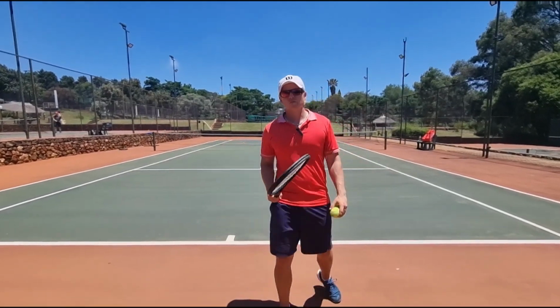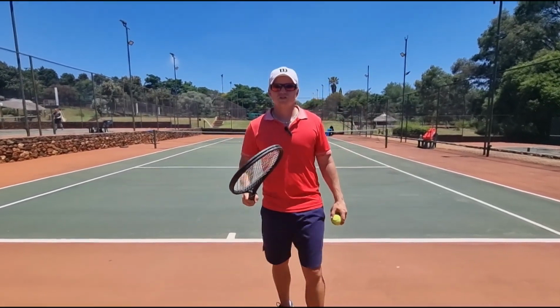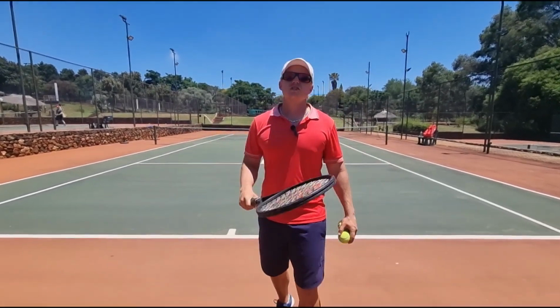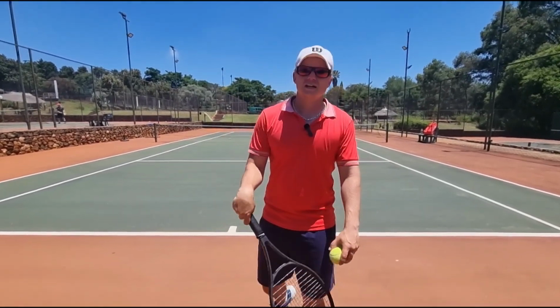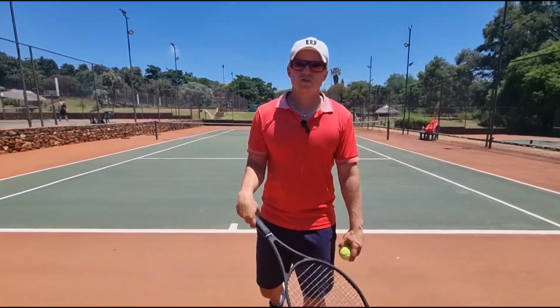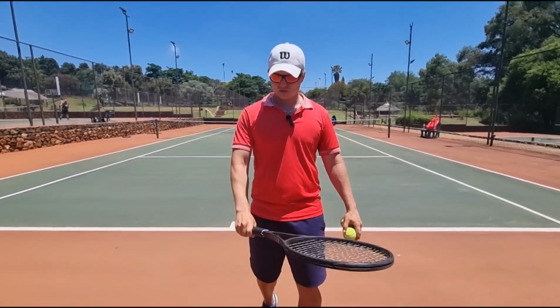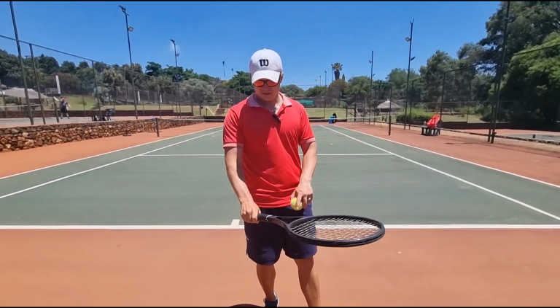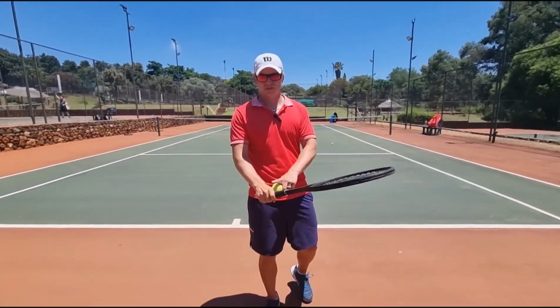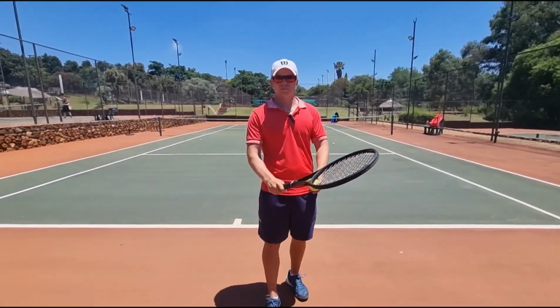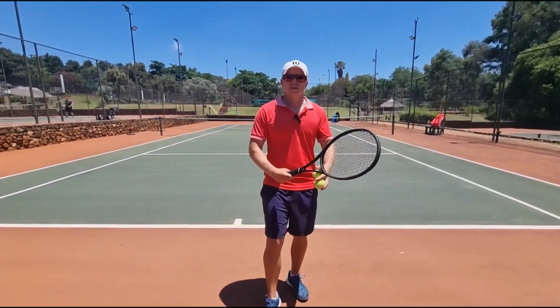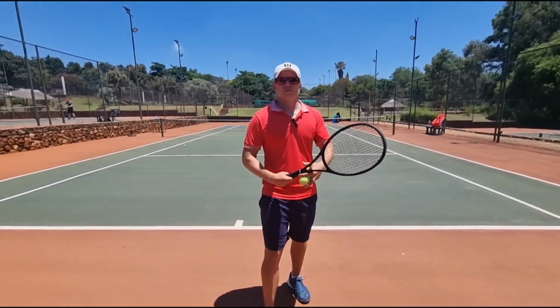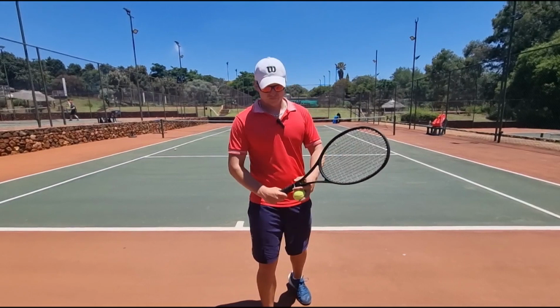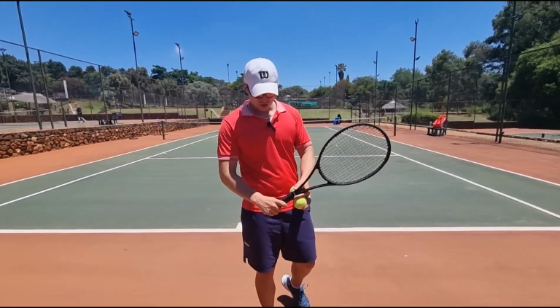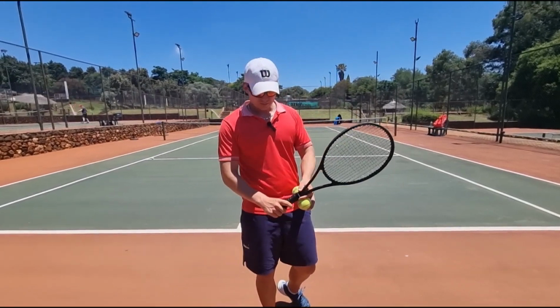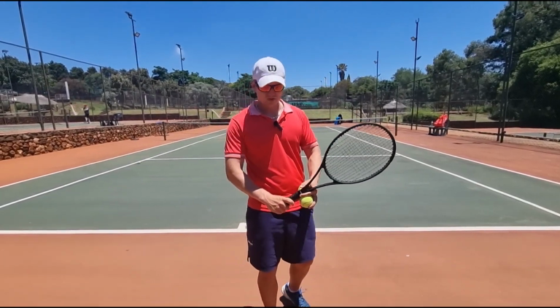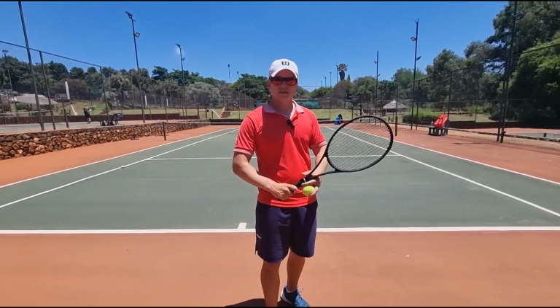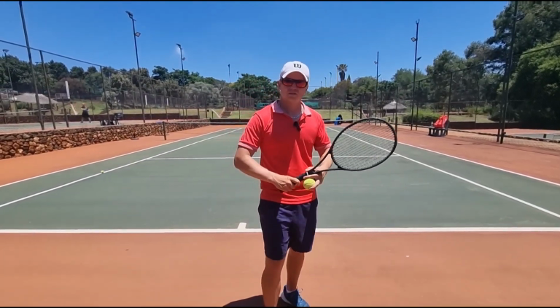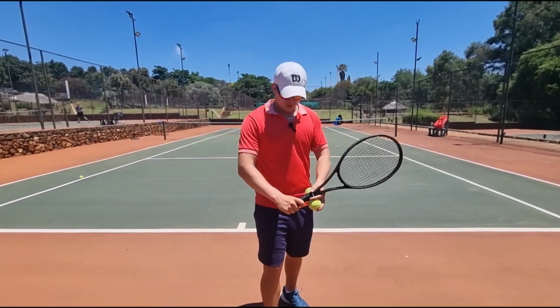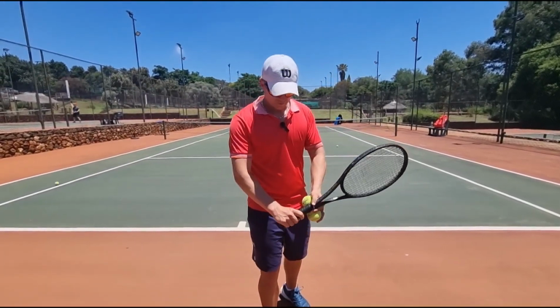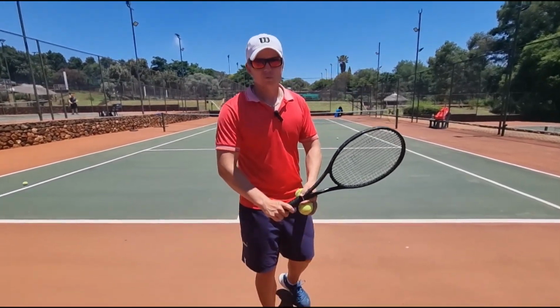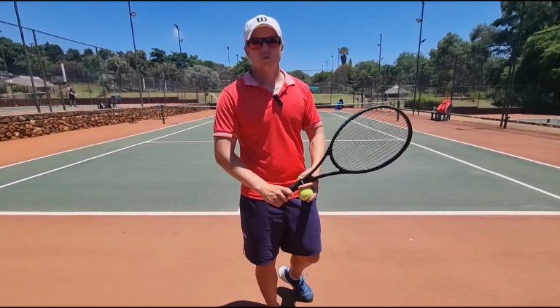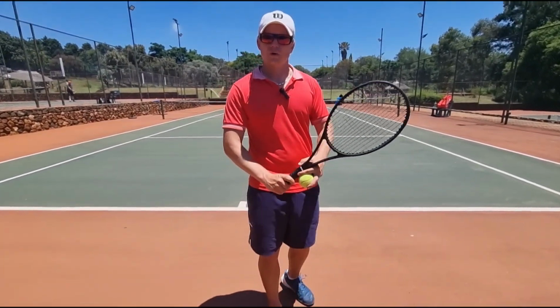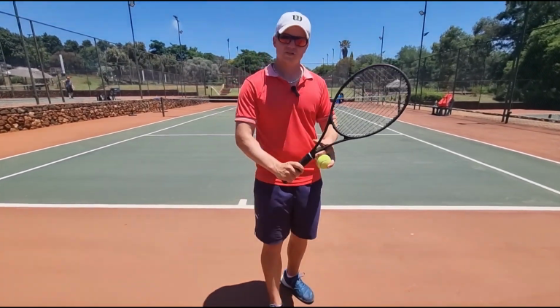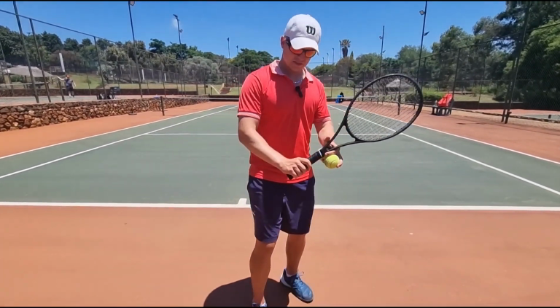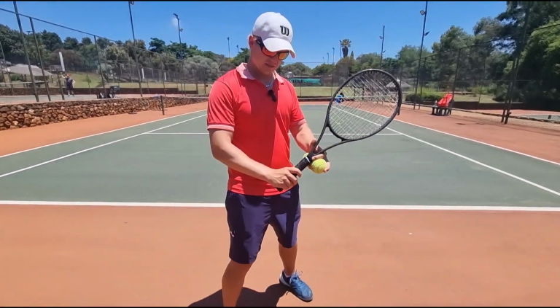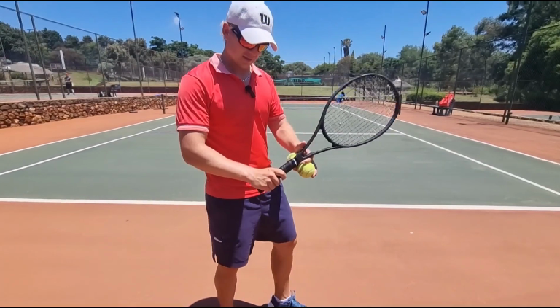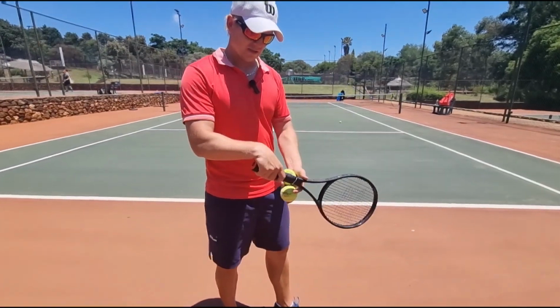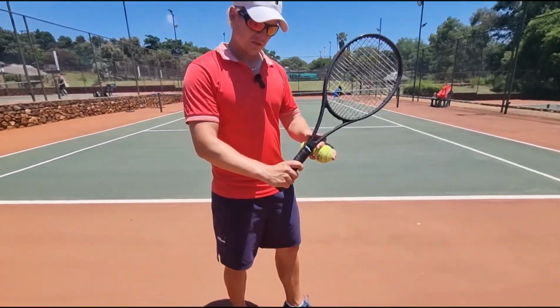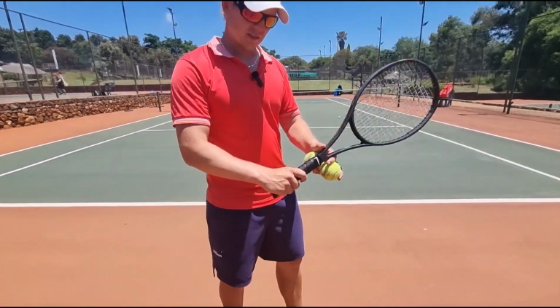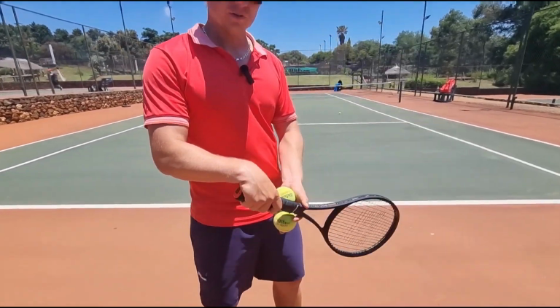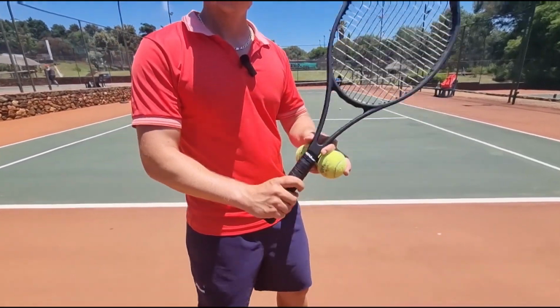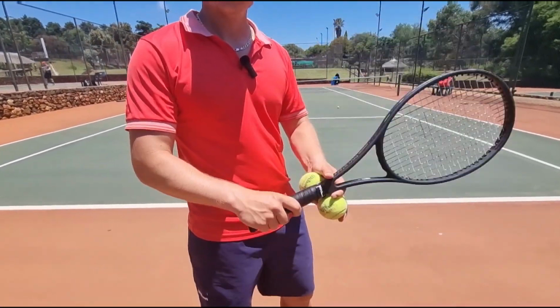It's not enough for me to say just relax, because you can't relax this grip. You have to go to a very sharp grip — continental, or even a little bit more. What happens then is your wrist is able to loosen up.